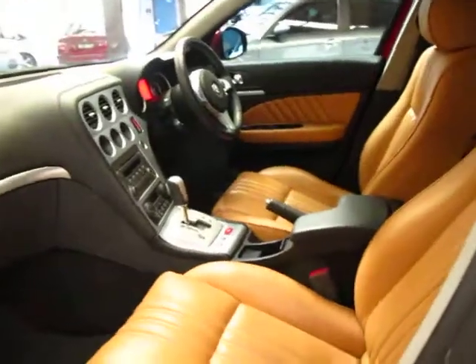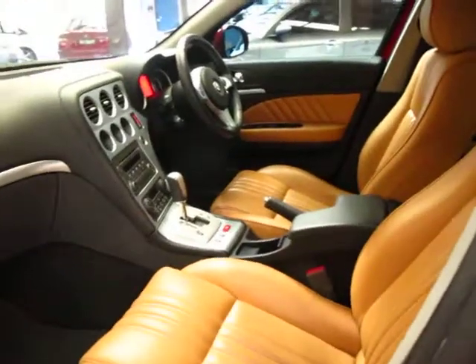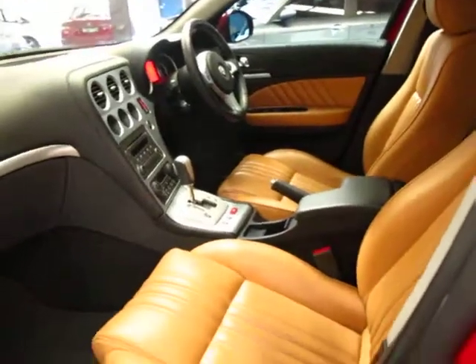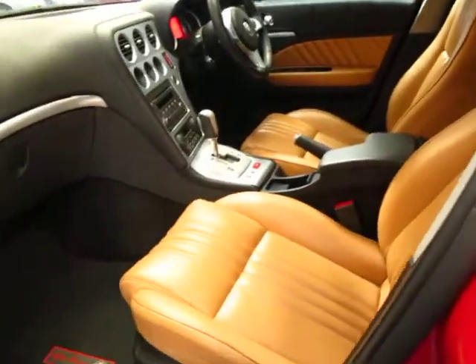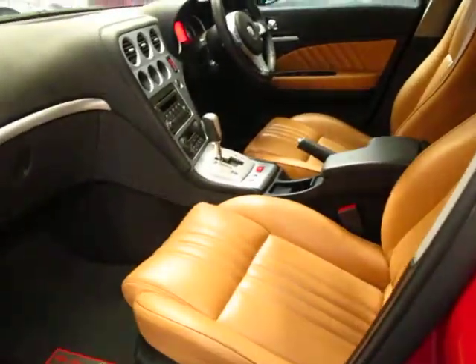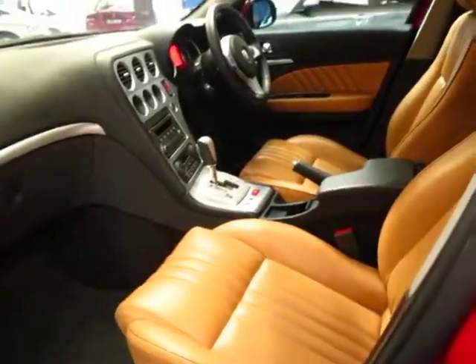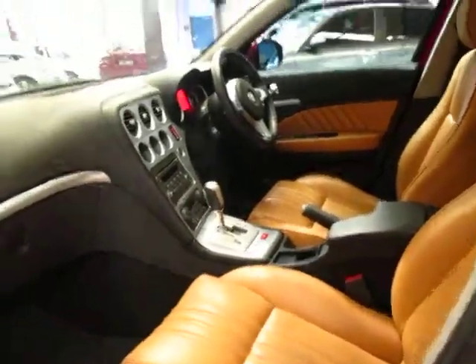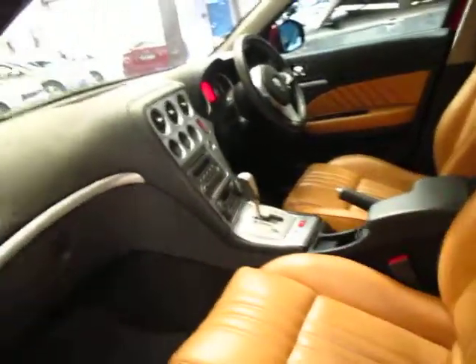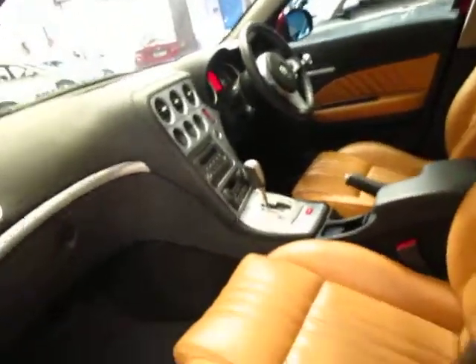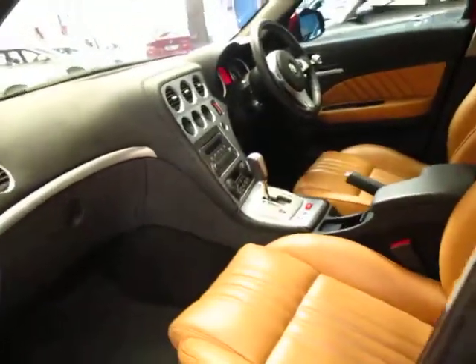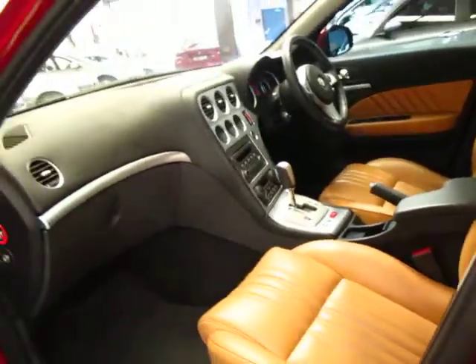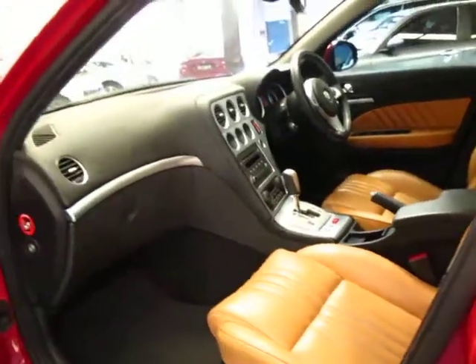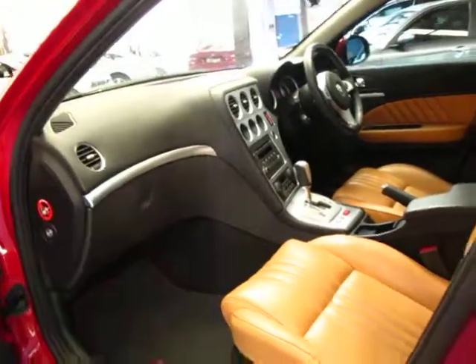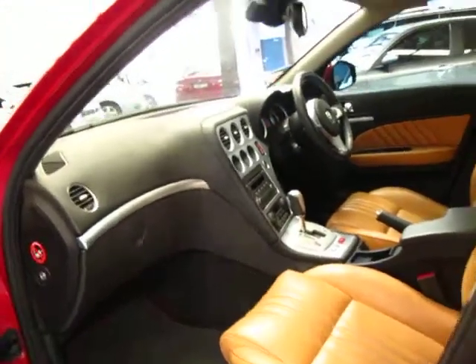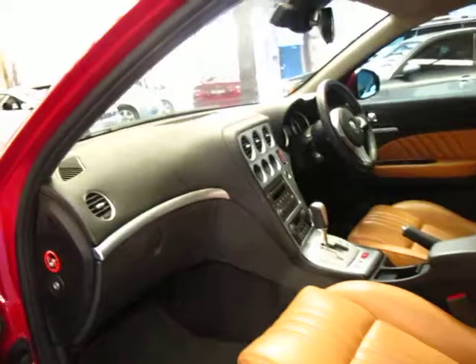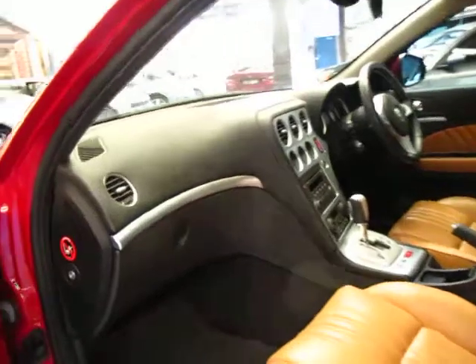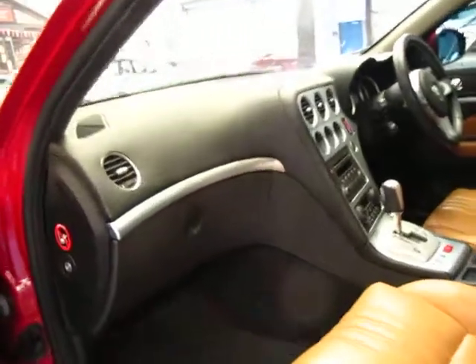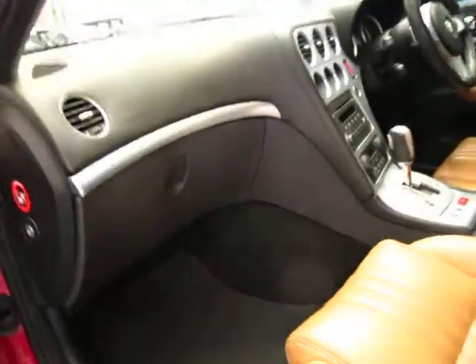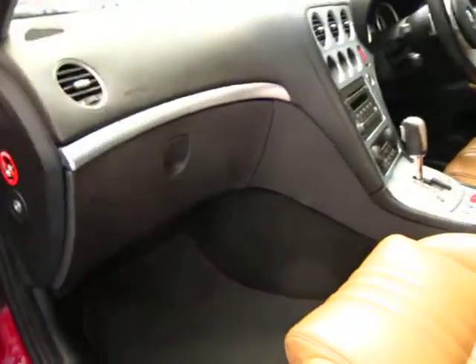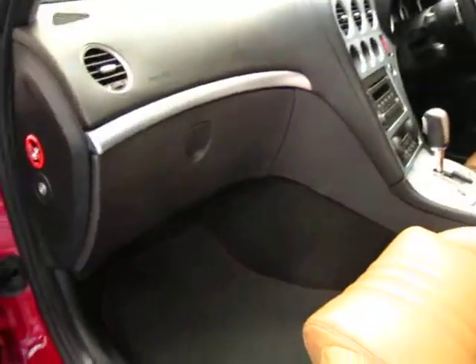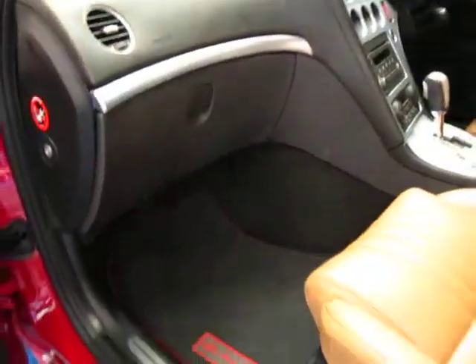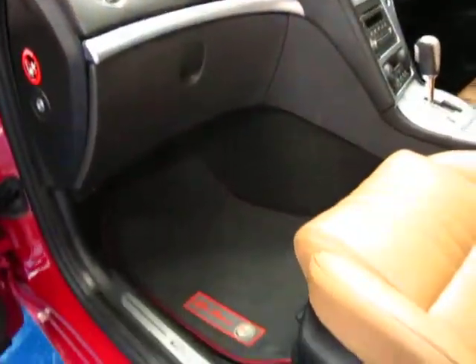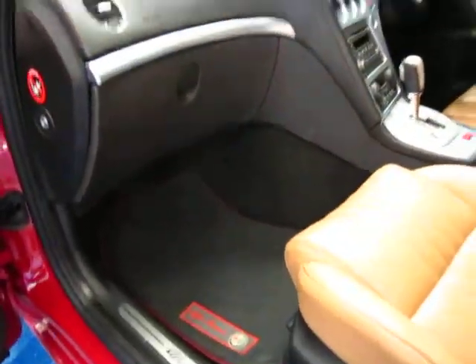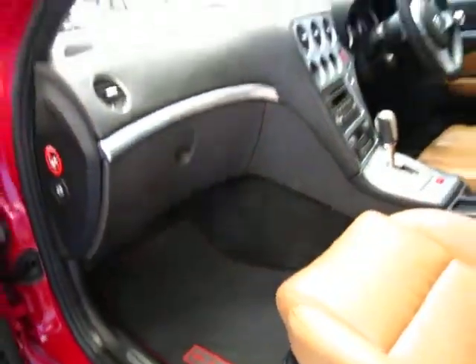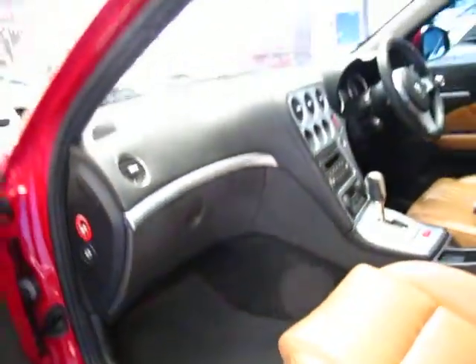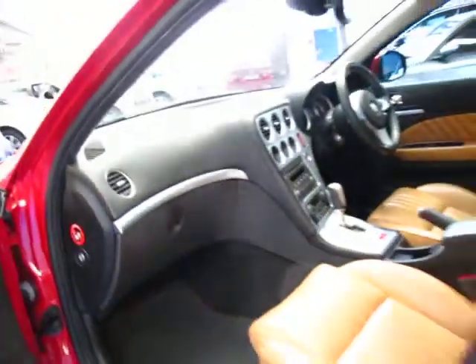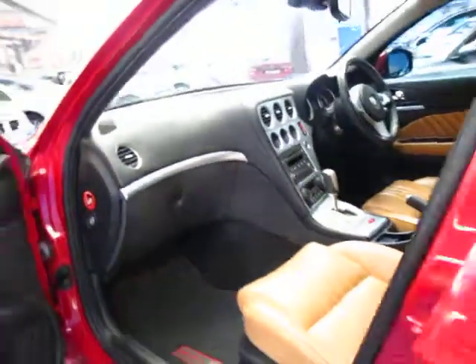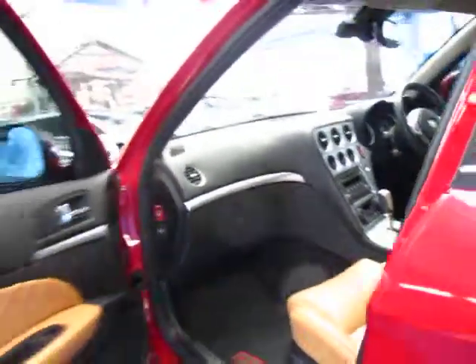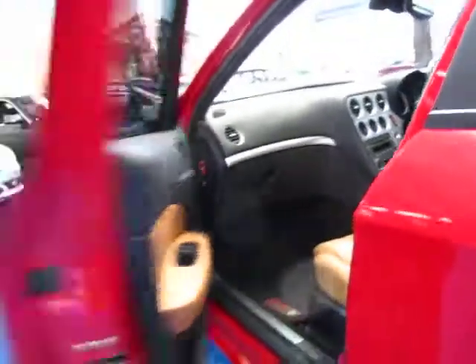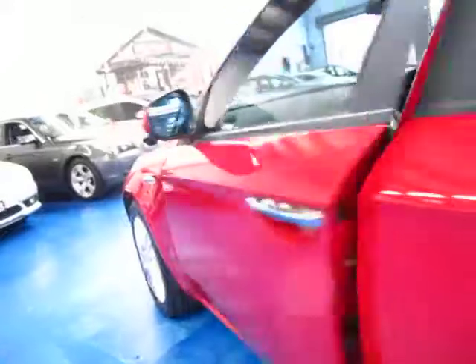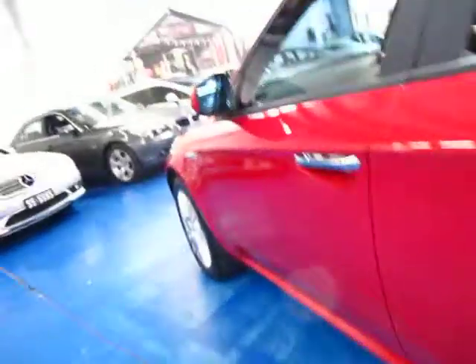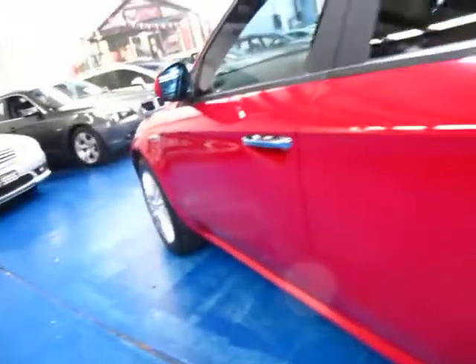It travelled just over 50,000 kilometres, the car drives beautifully, and it's got a very, very good service history to it as well. It's even got the original Alfa Romeo floor mats in the front and in the back.